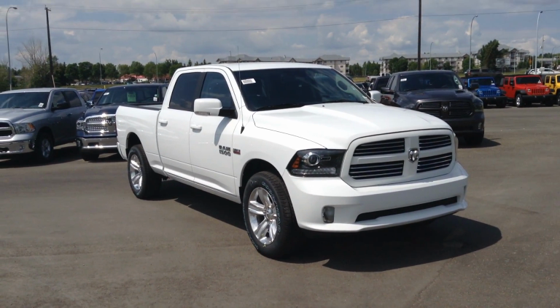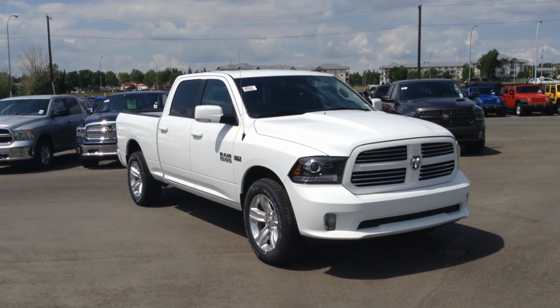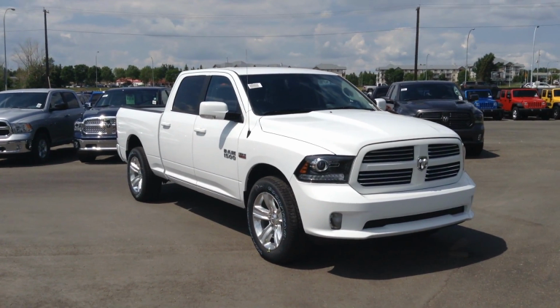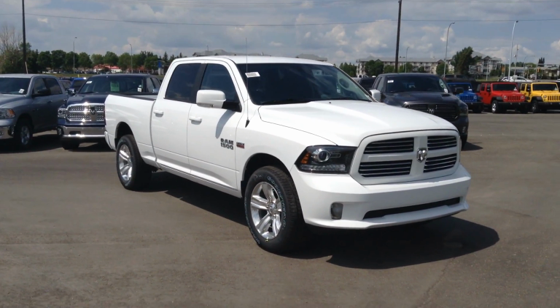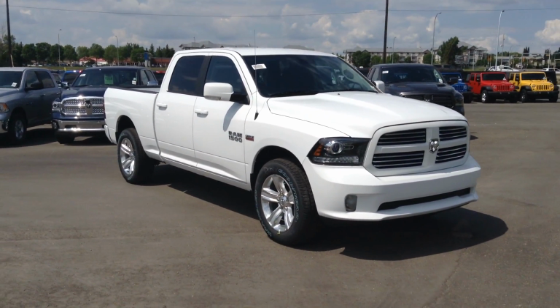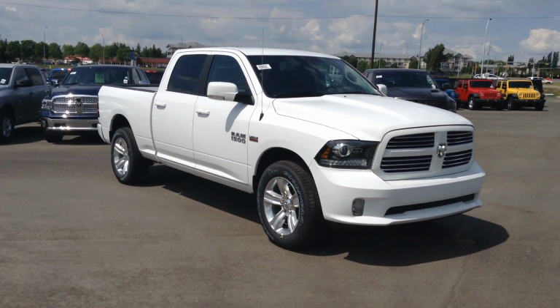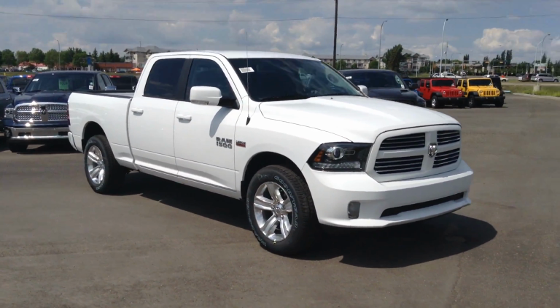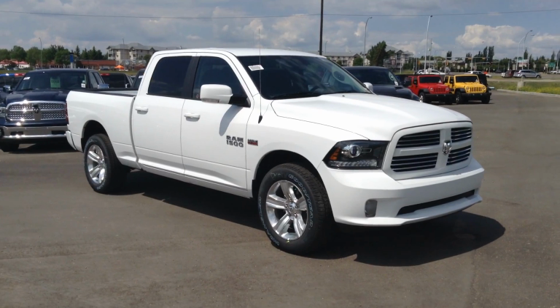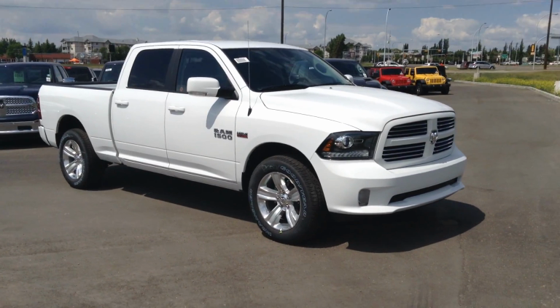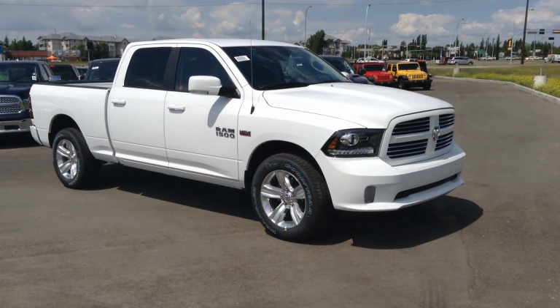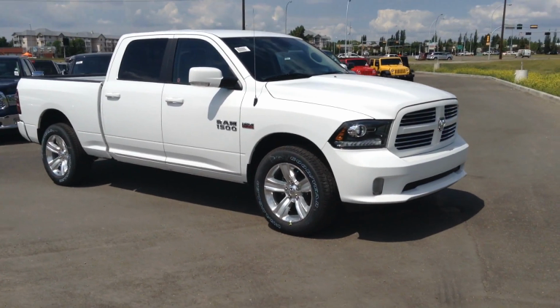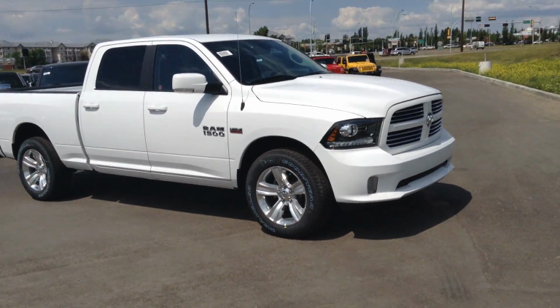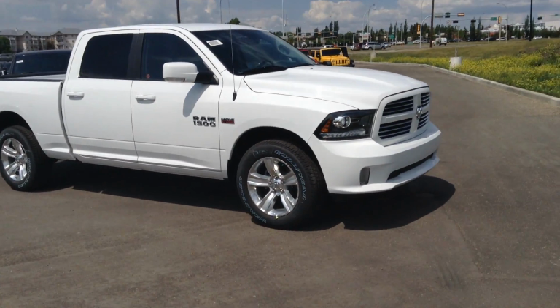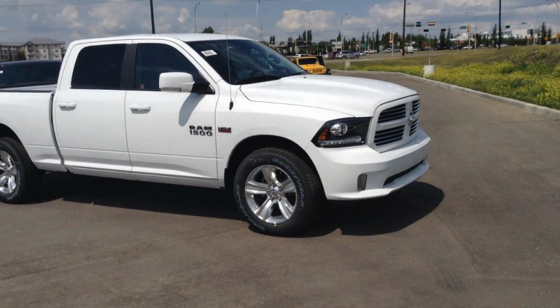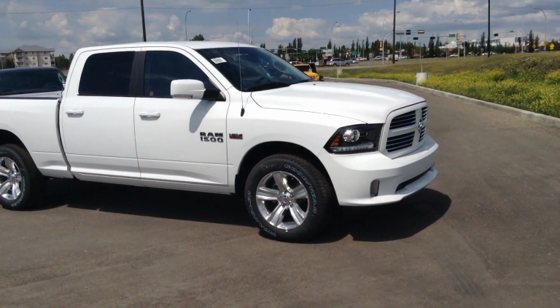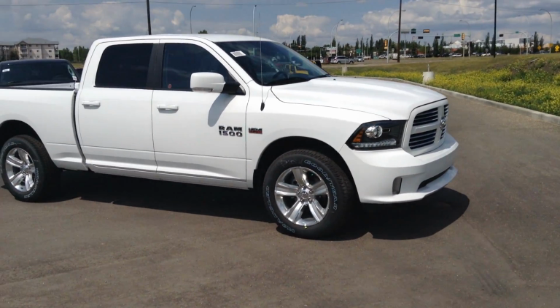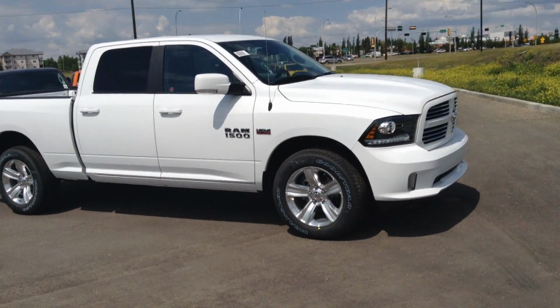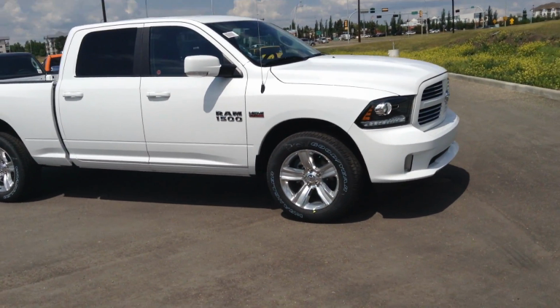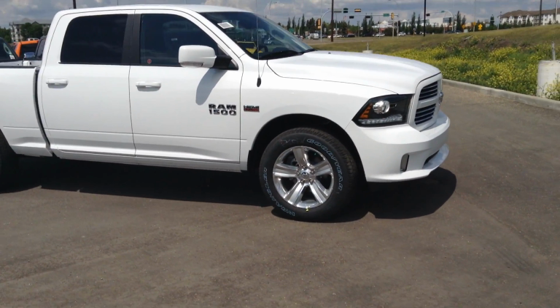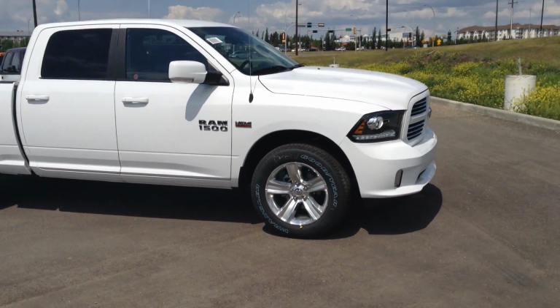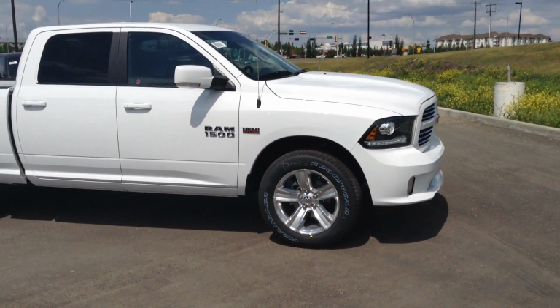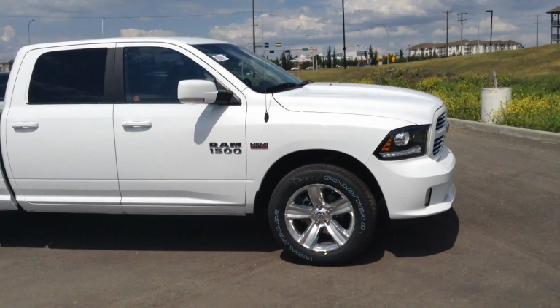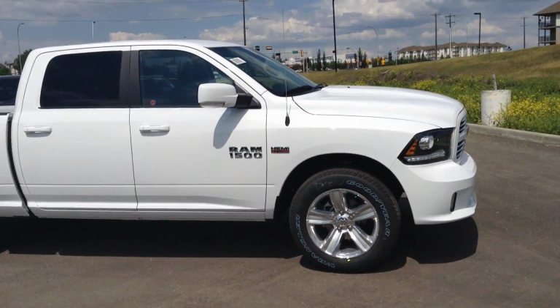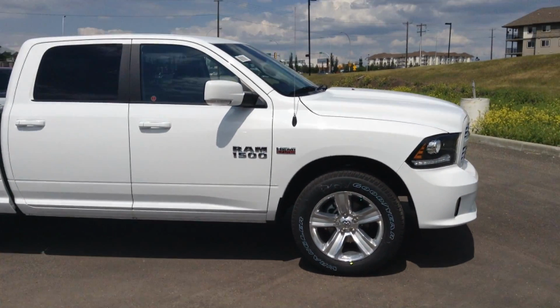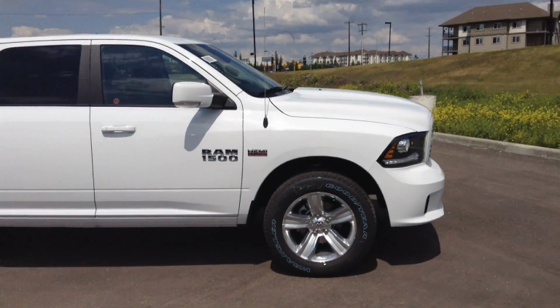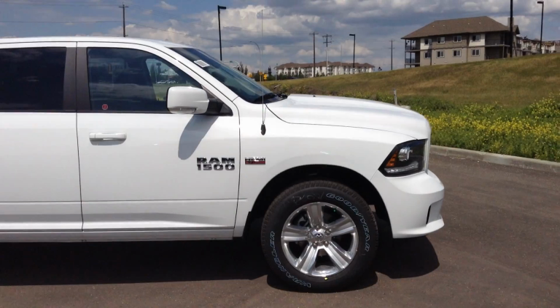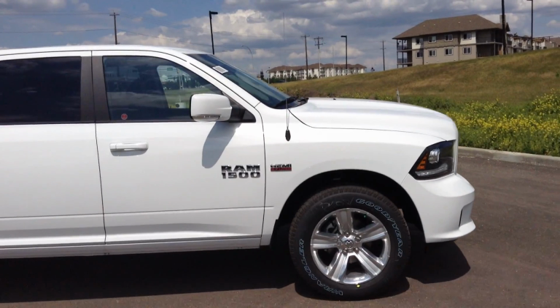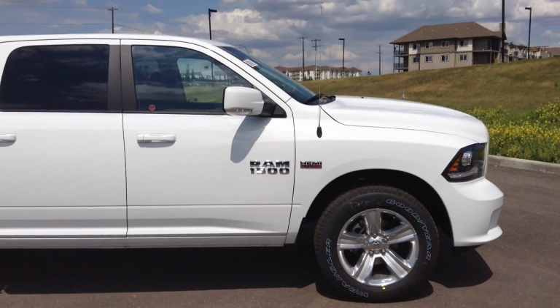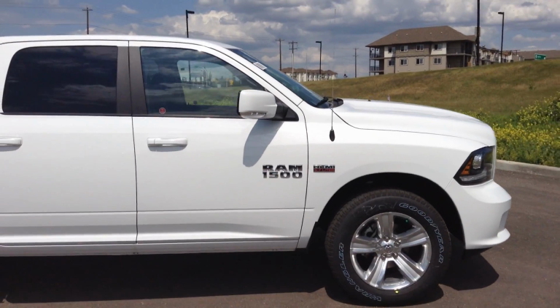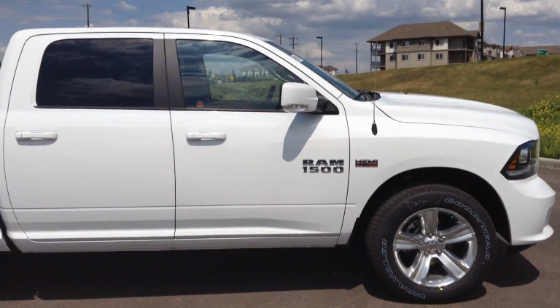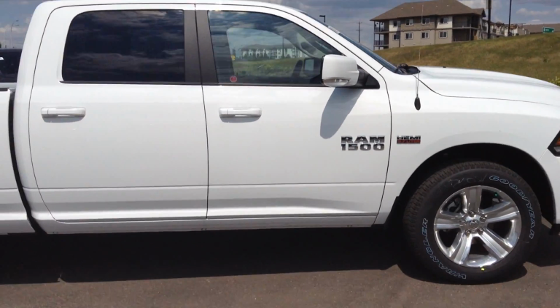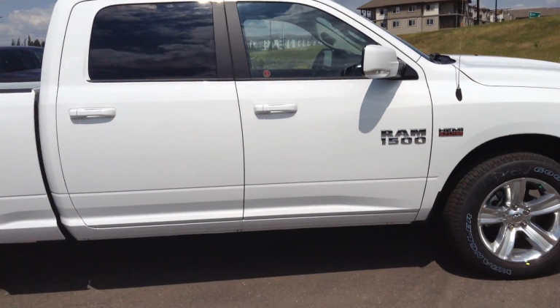This is a 2015 Crew Cab Sport. Obviously you have the body color grille and bumper, 20 inch wheels, fog lamps, and the 5.7 Hemi.